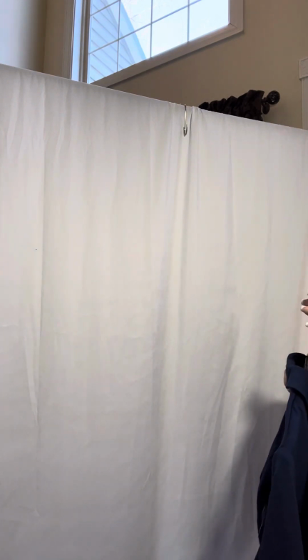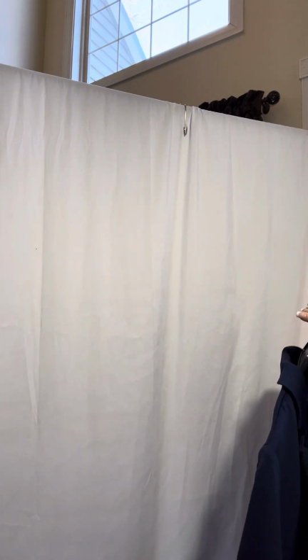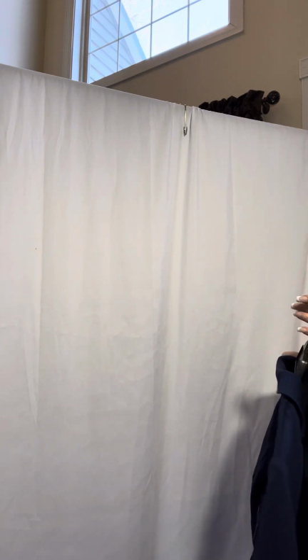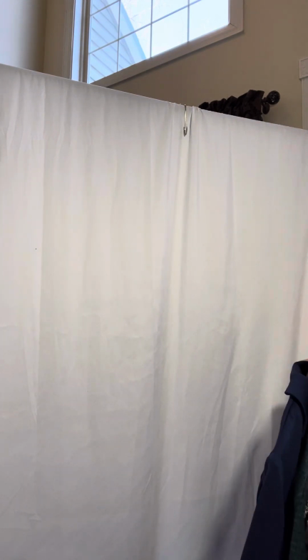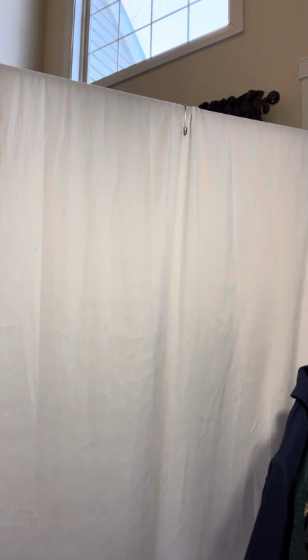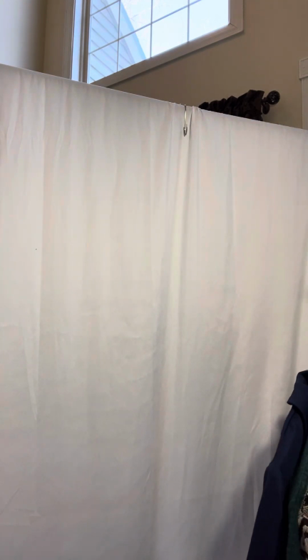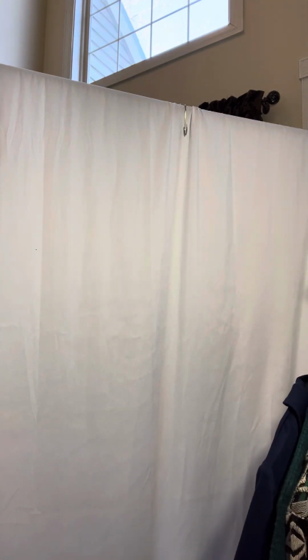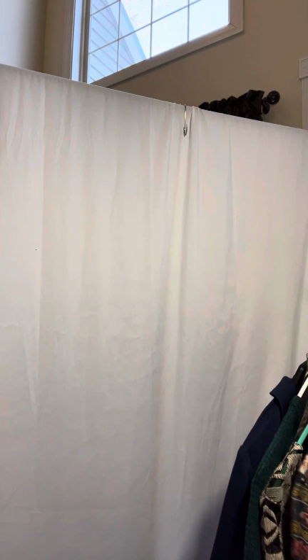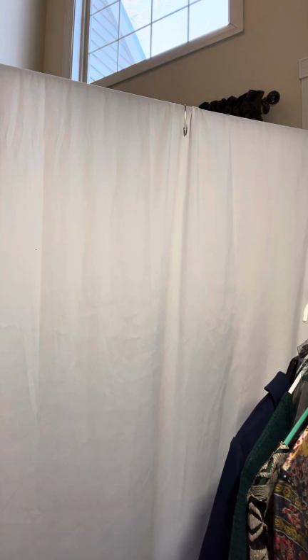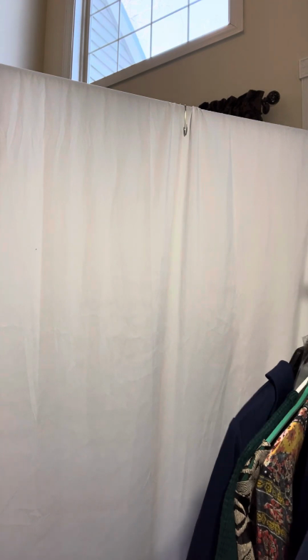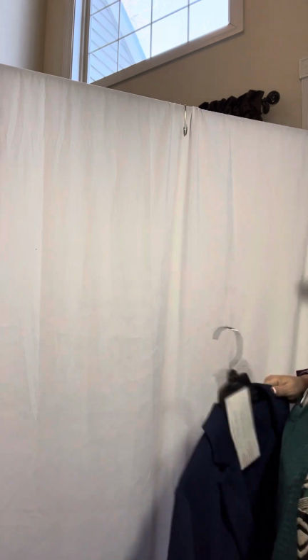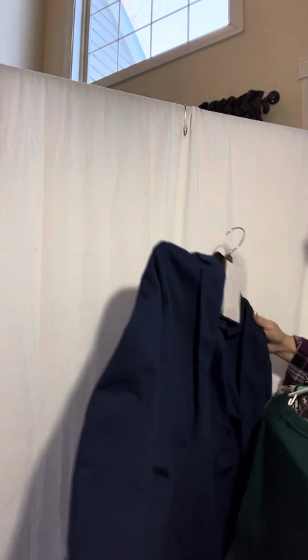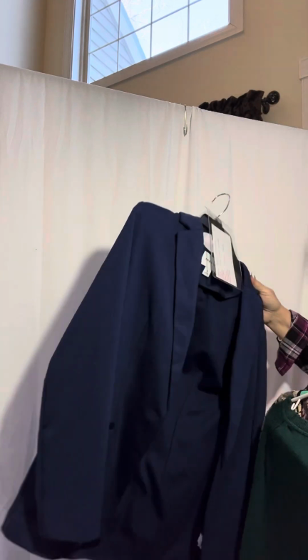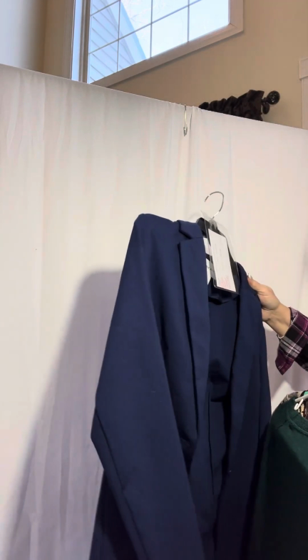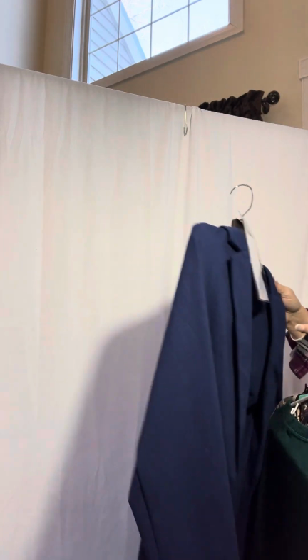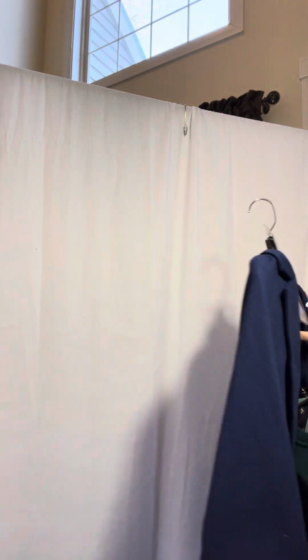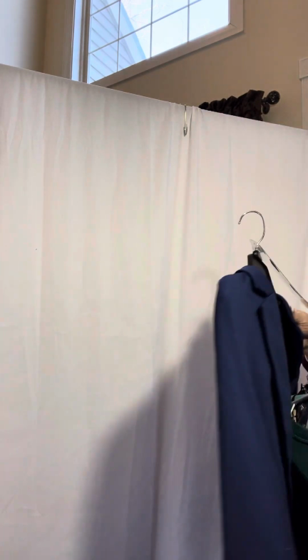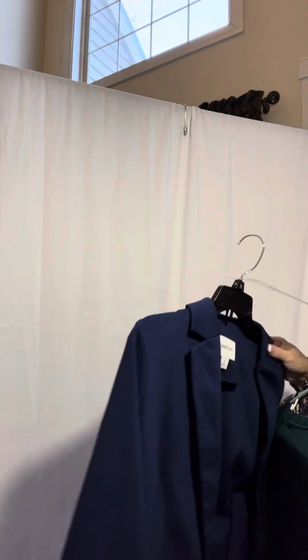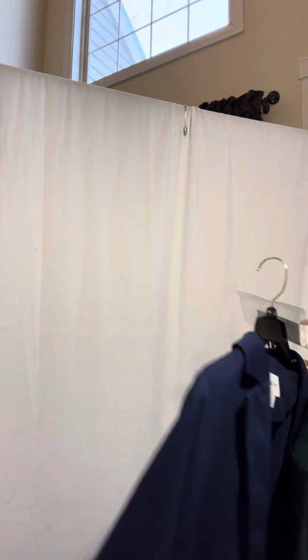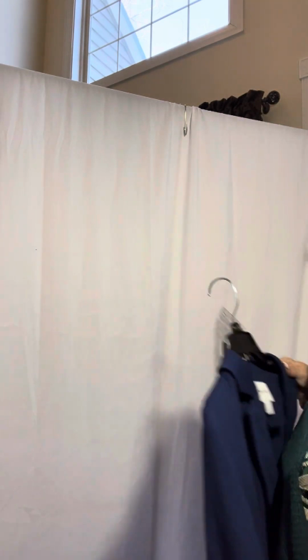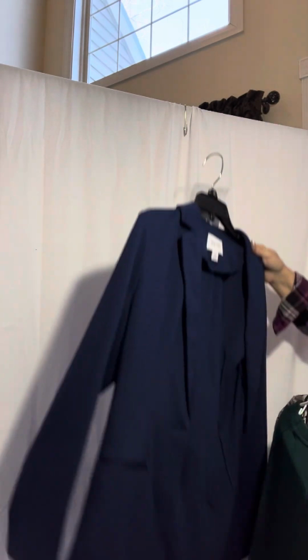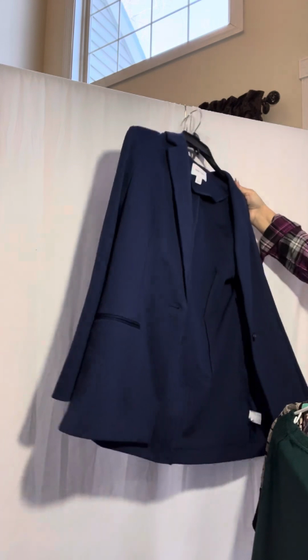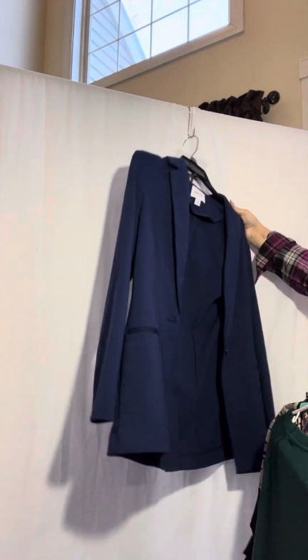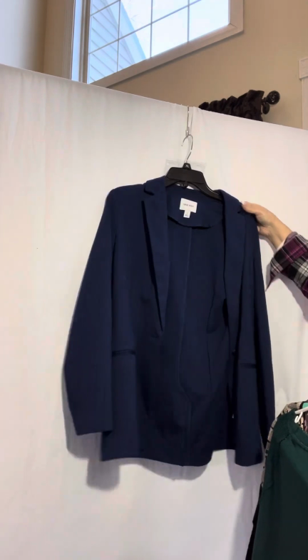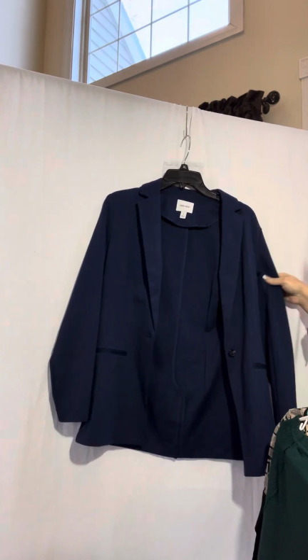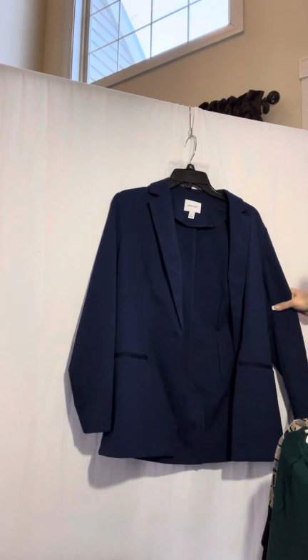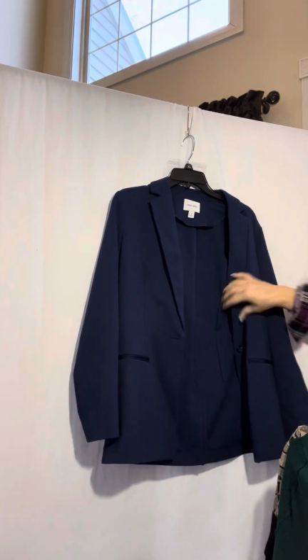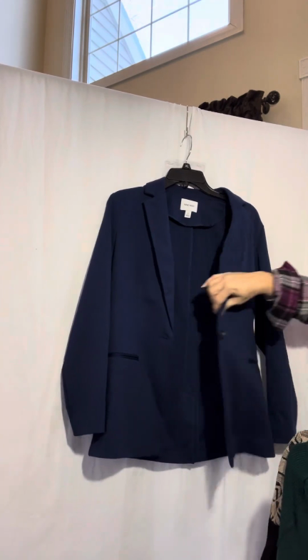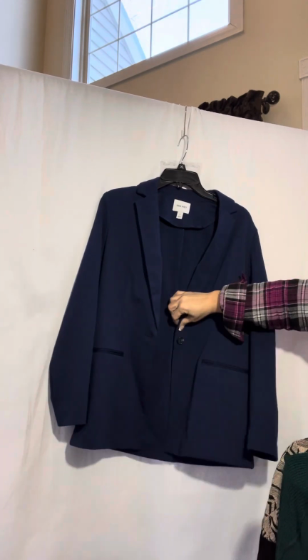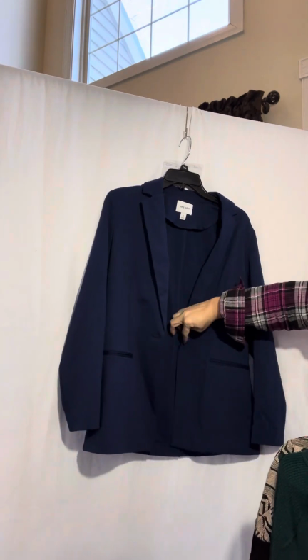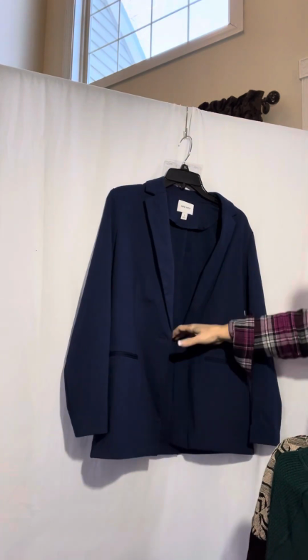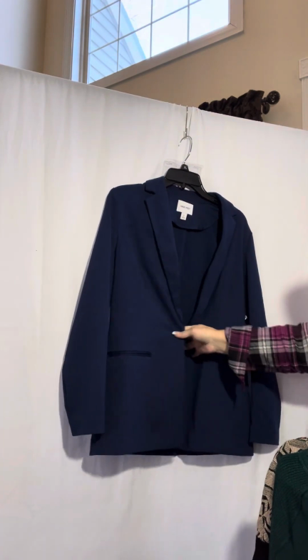Next up is a small new with tag Nine West blazer. Nine West blazer, small. Got the one button right there.